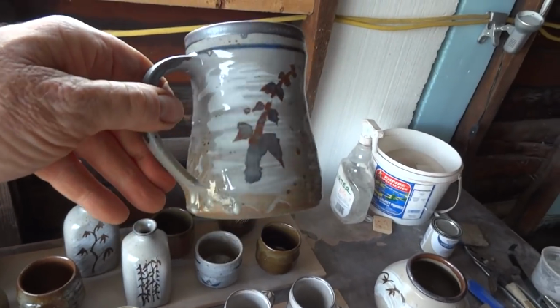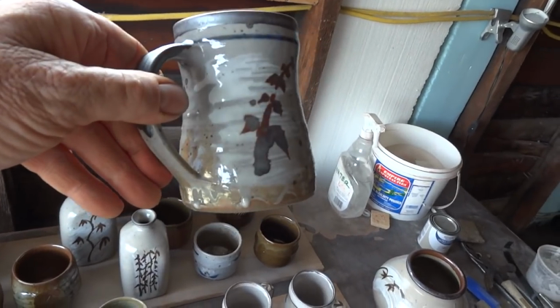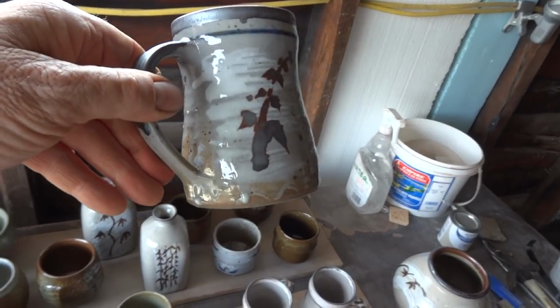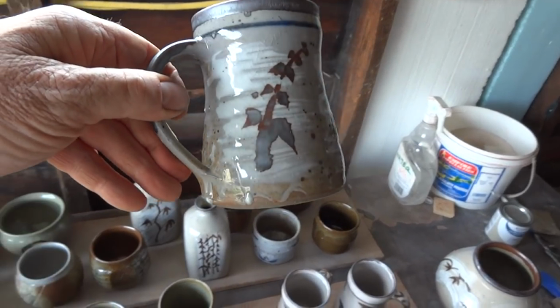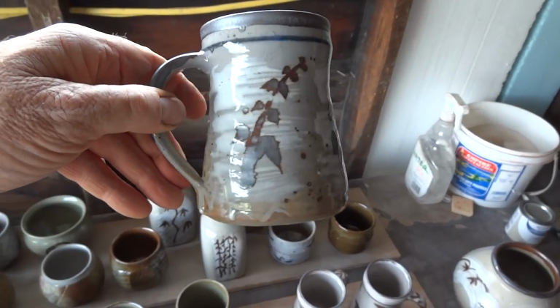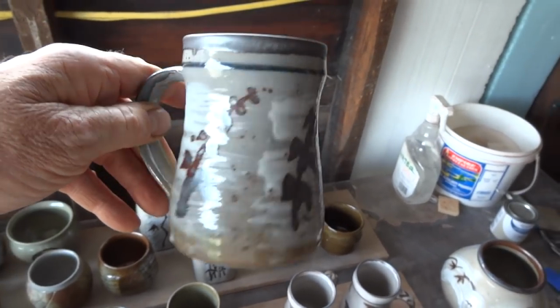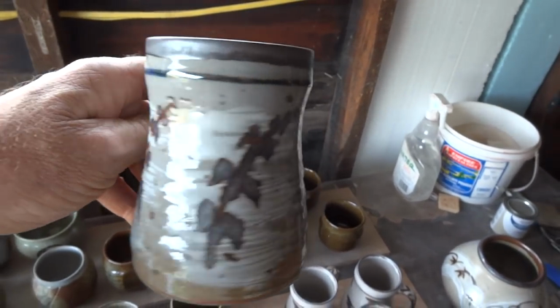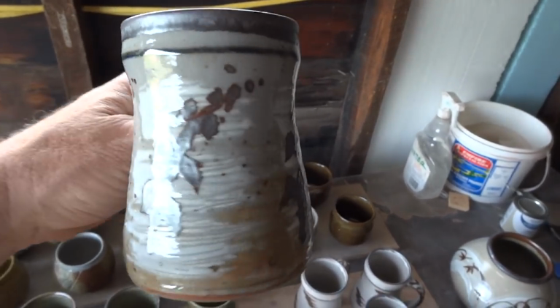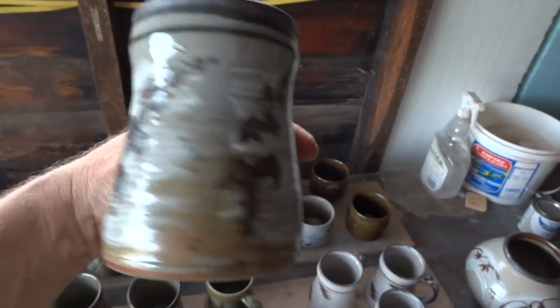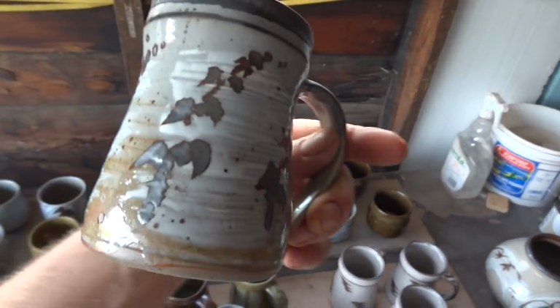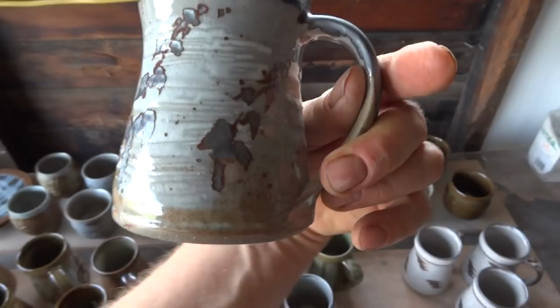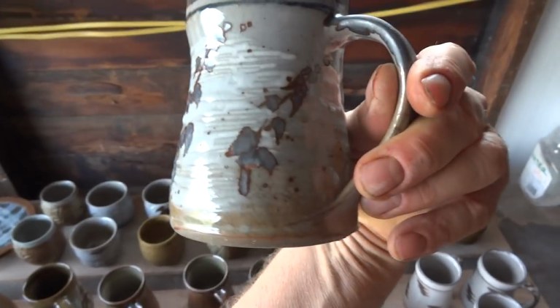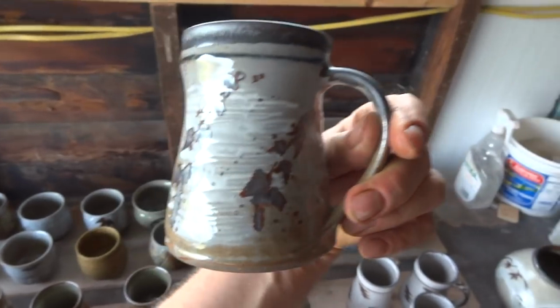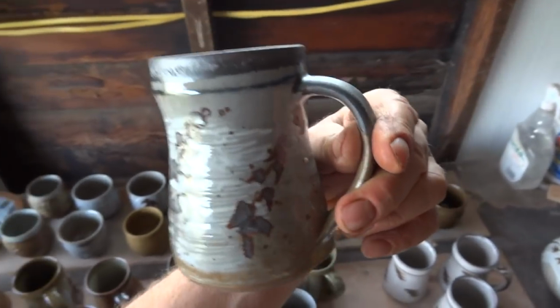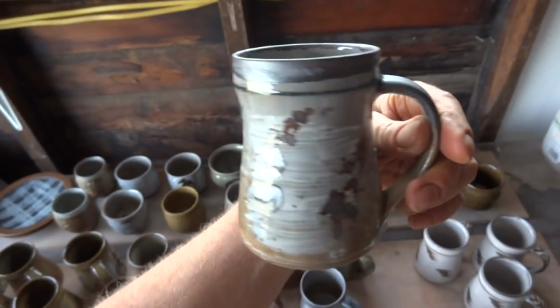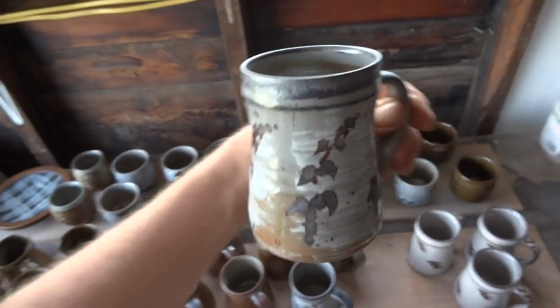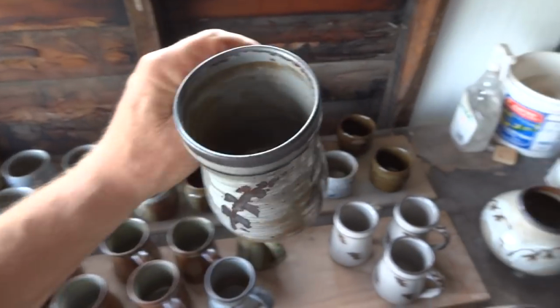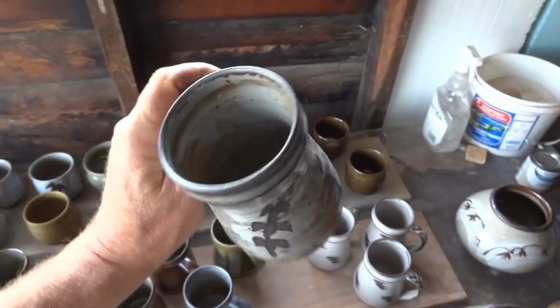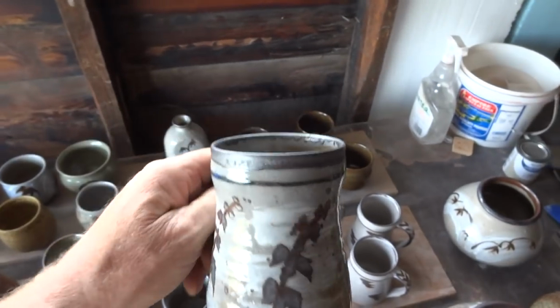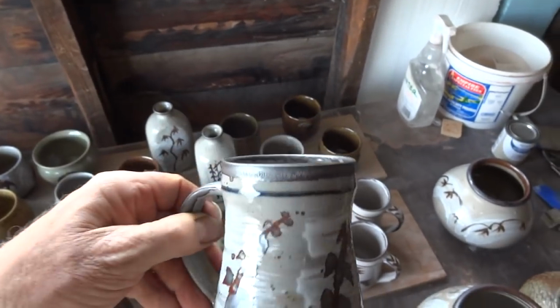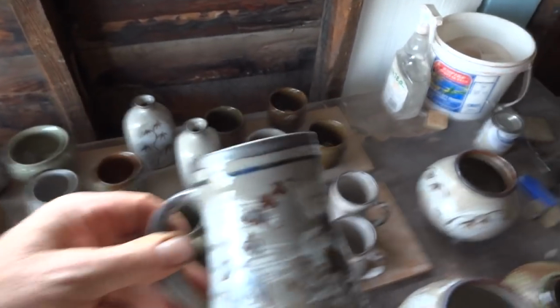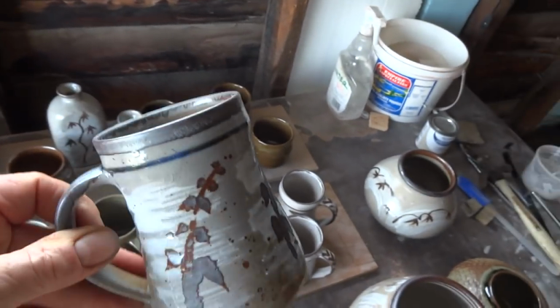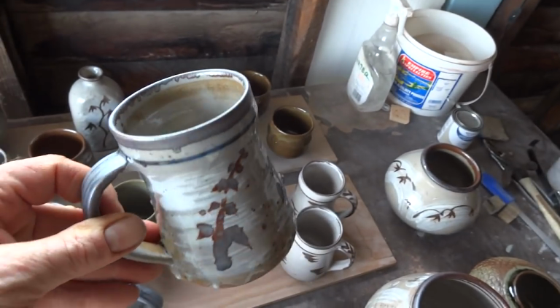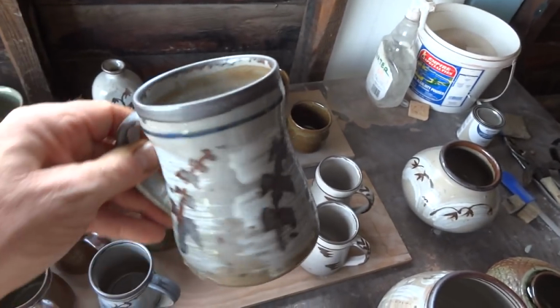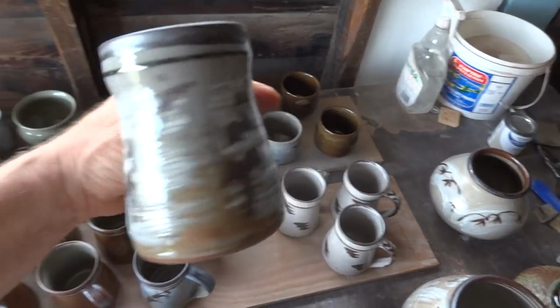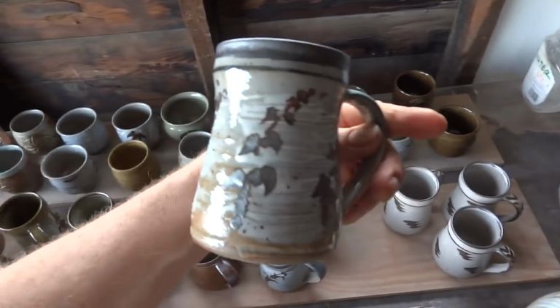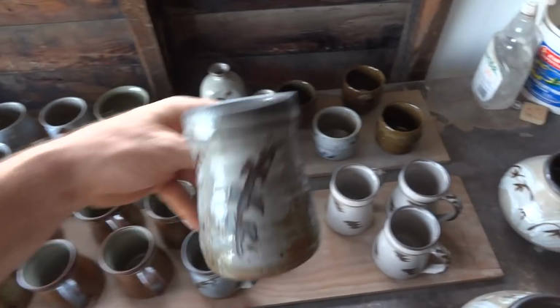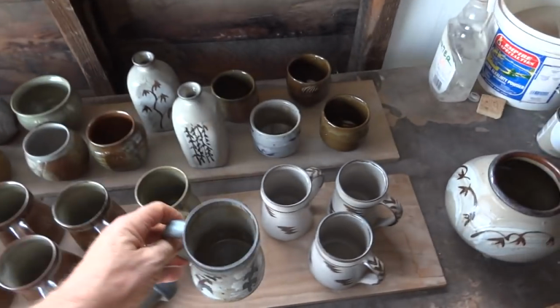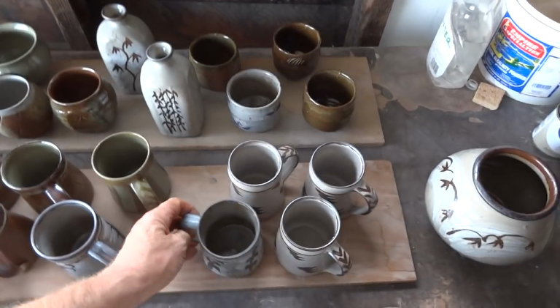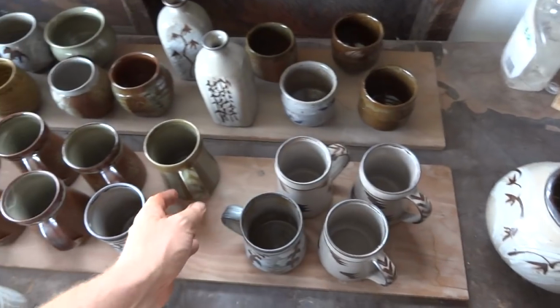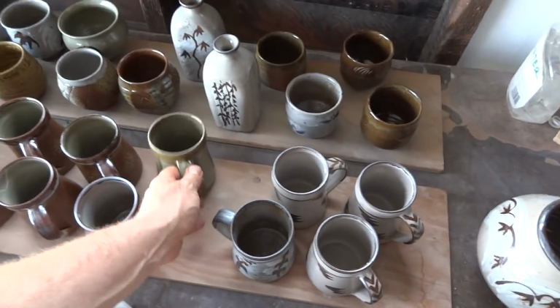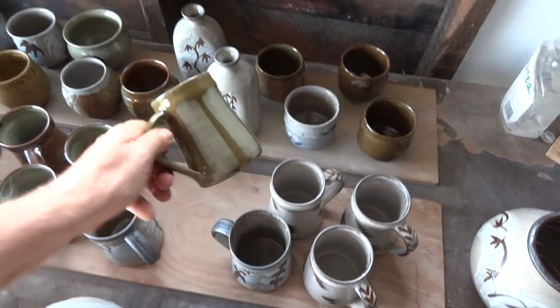Tankard. This is the Hakami with the clear glaze and the over-decoration with the iron oxide. Quite nice - quite like that.